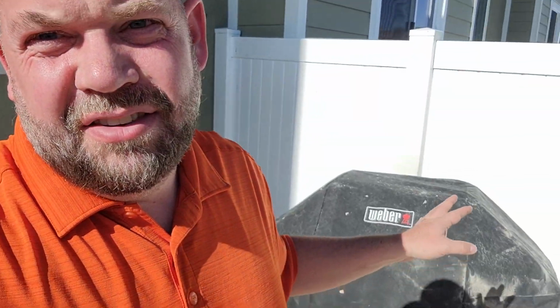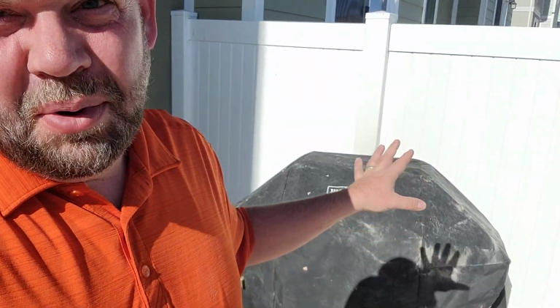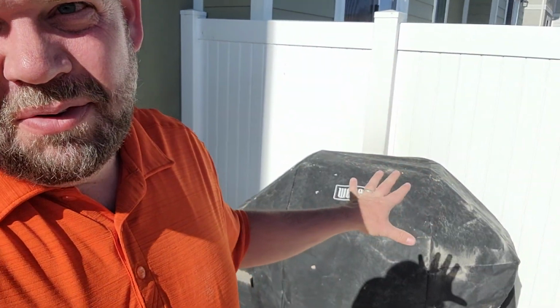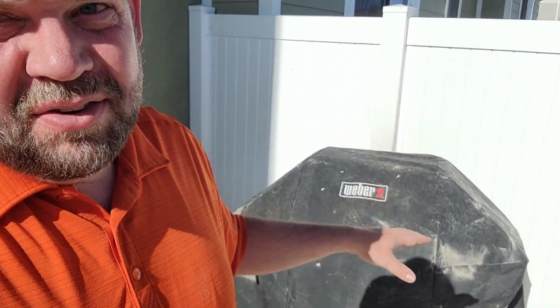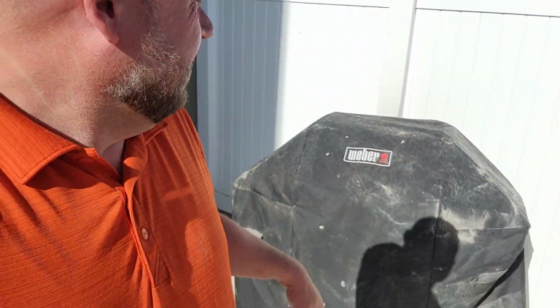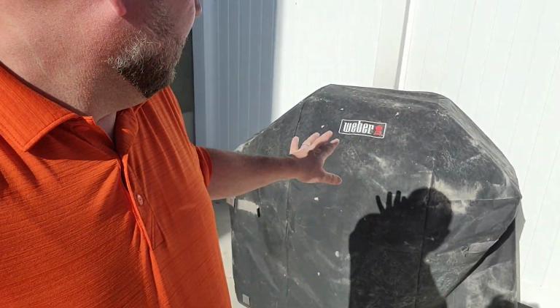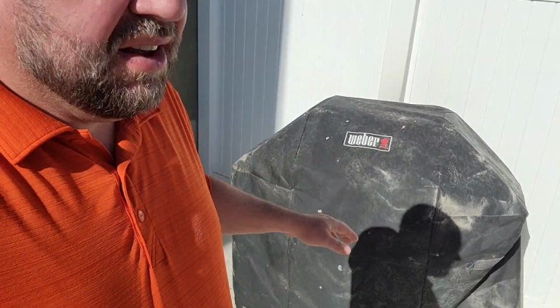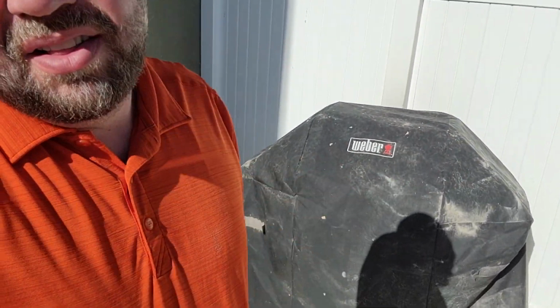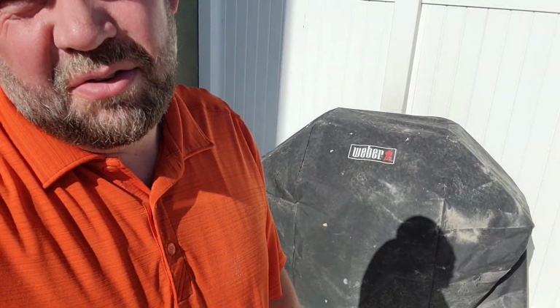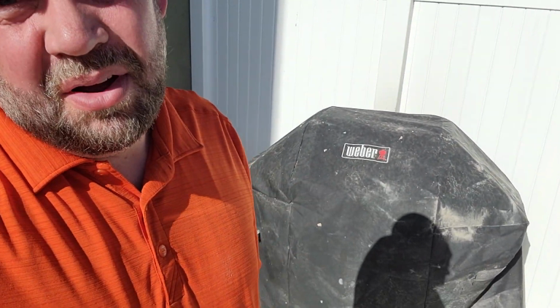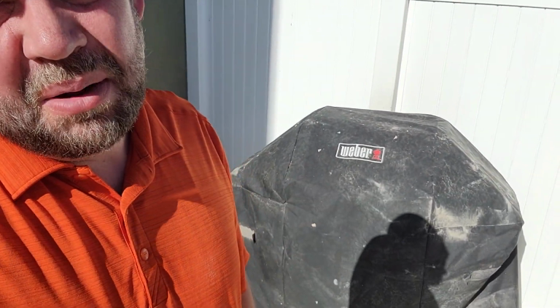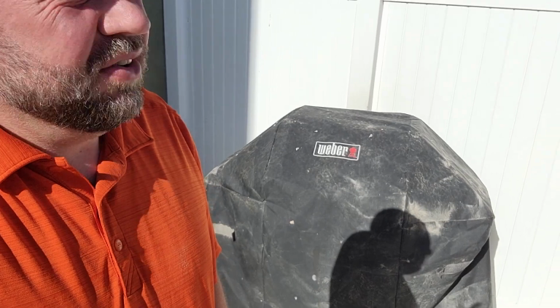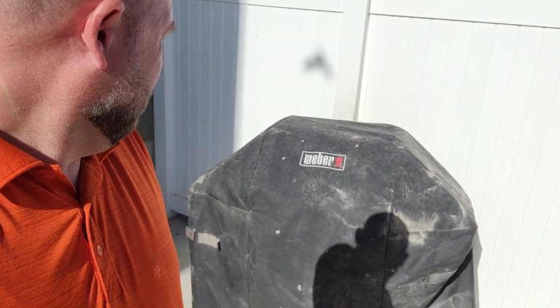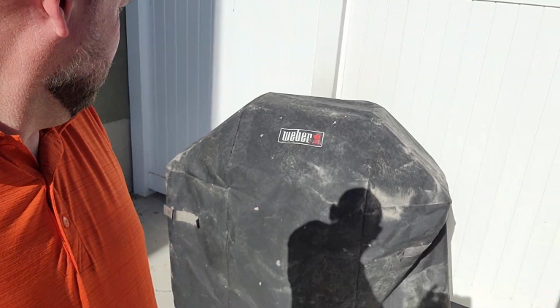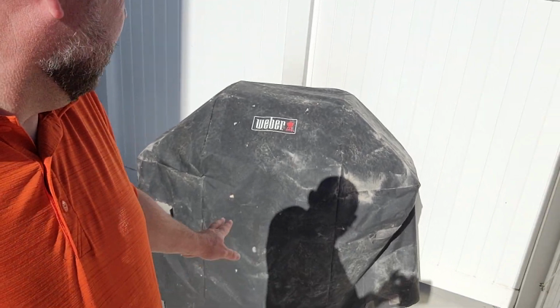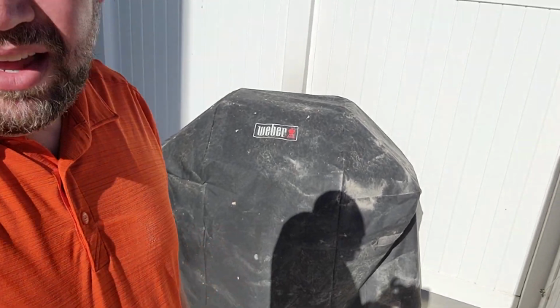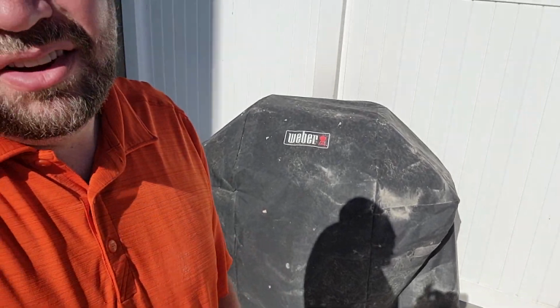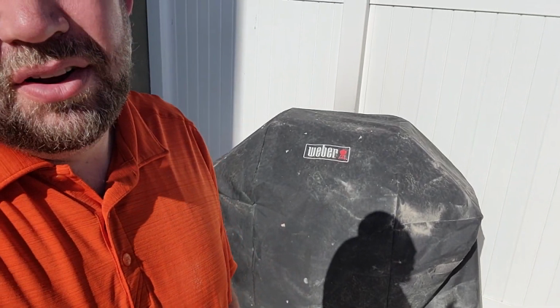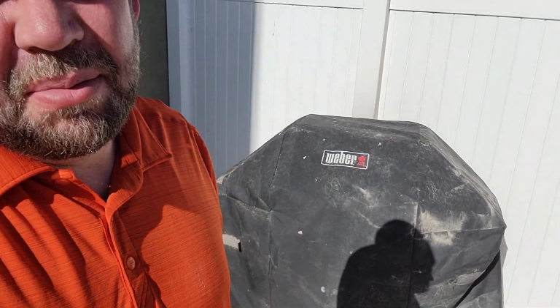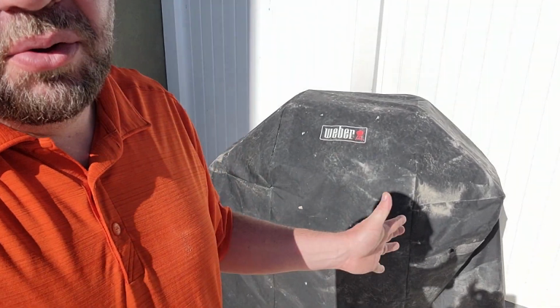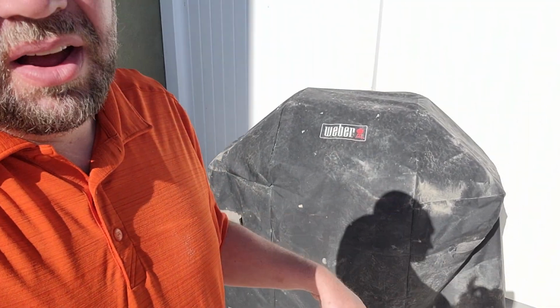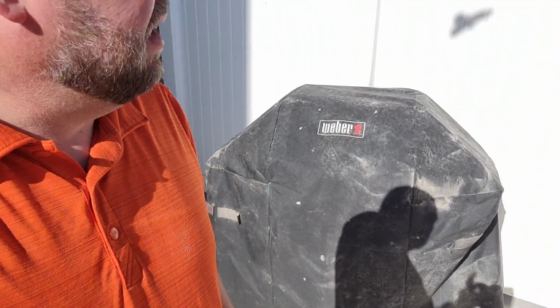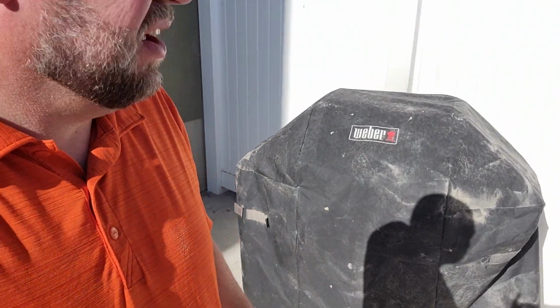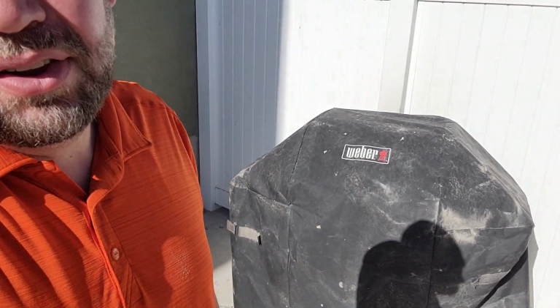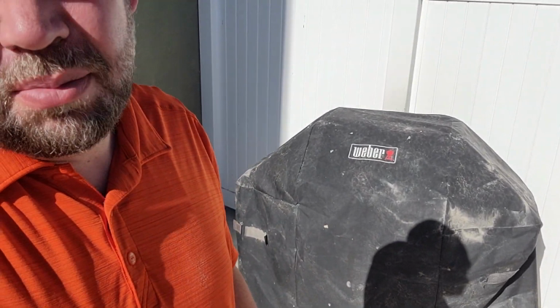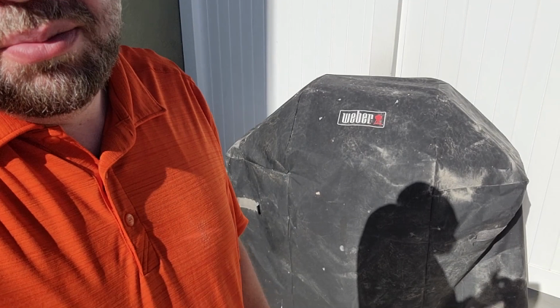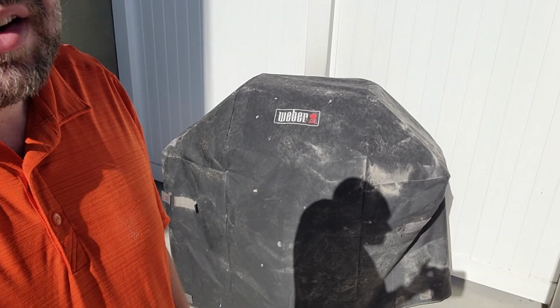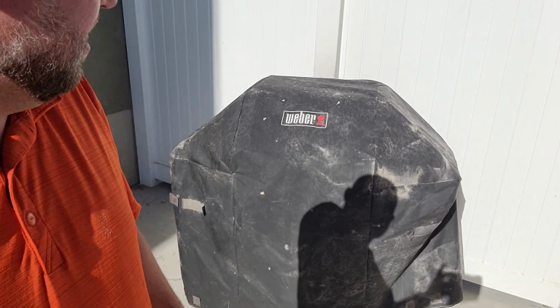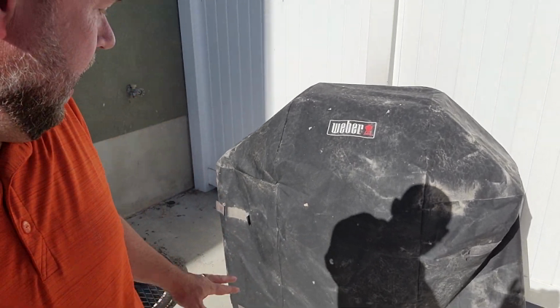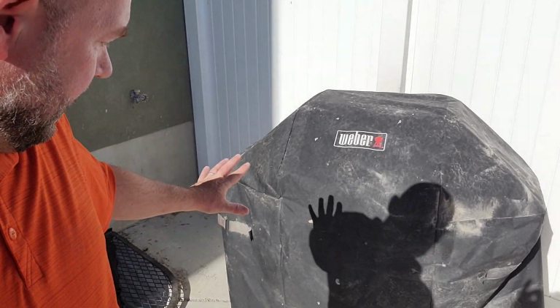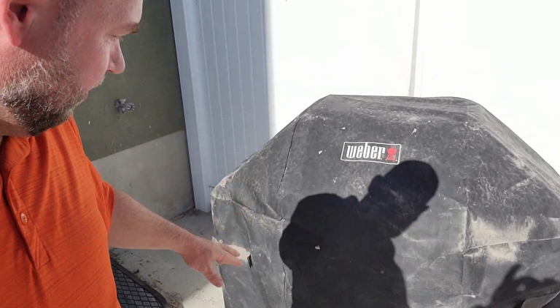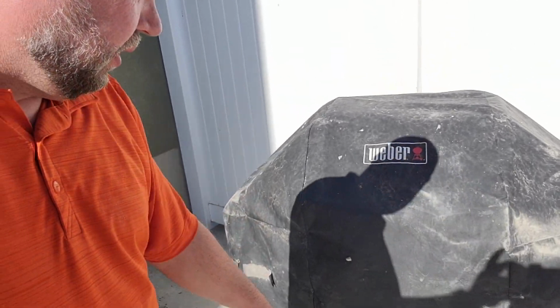It's supposed to be fade resistant, and this cover's been on for a couple years now and you can see it's actually in pretty good shape. If we hose it off it's not going to look brand new, but it's in good shape and it covers the grill.